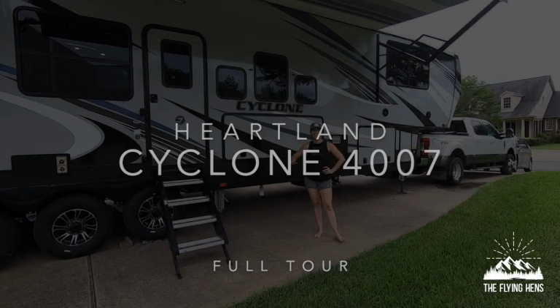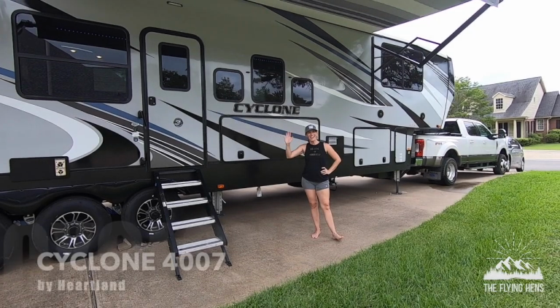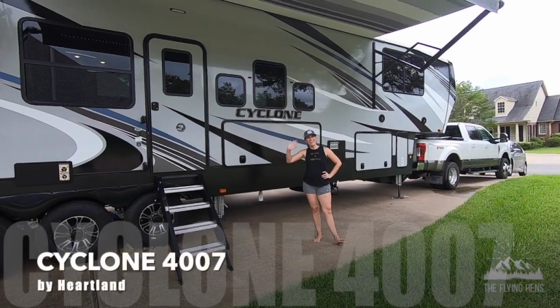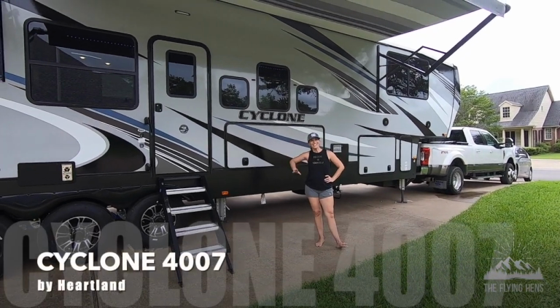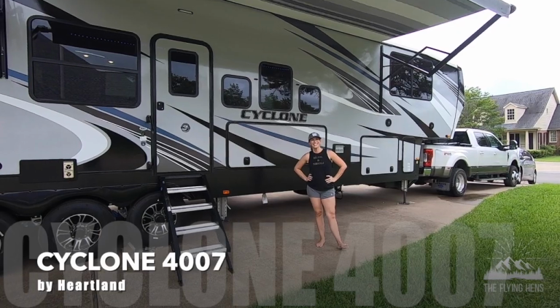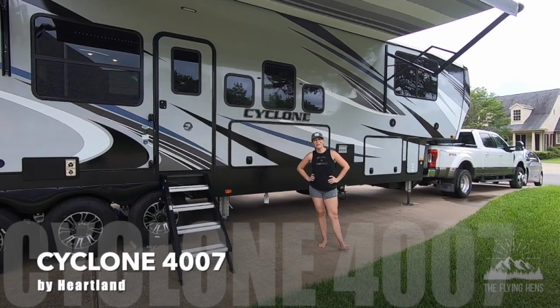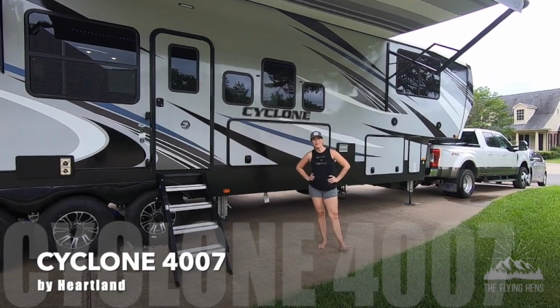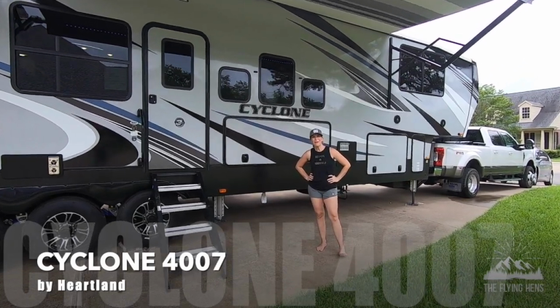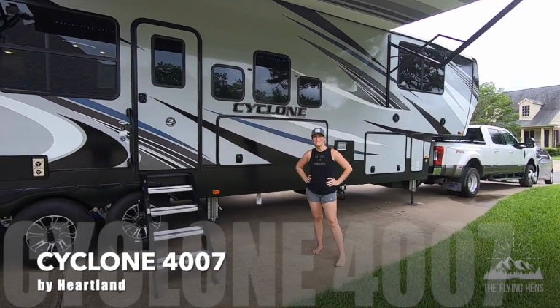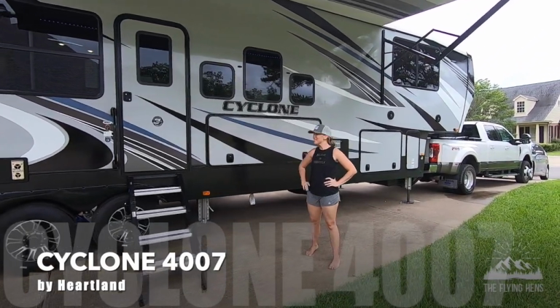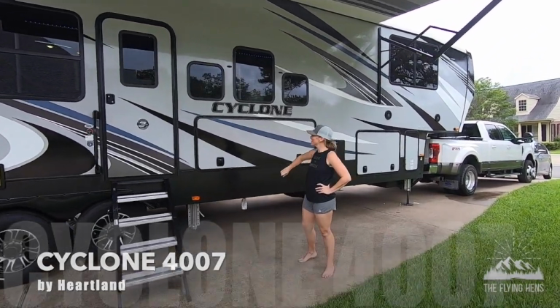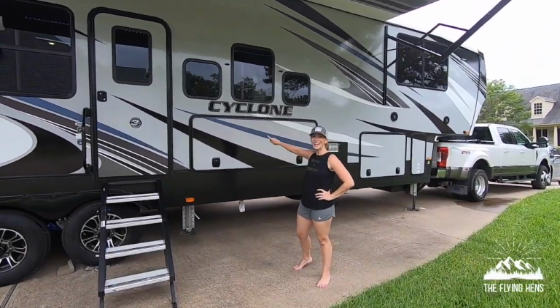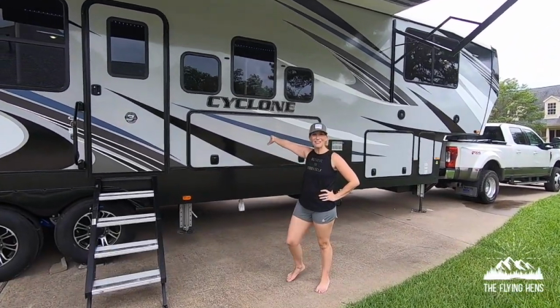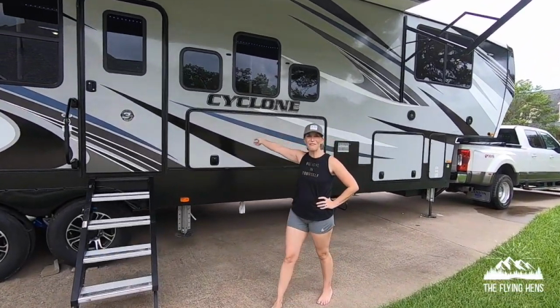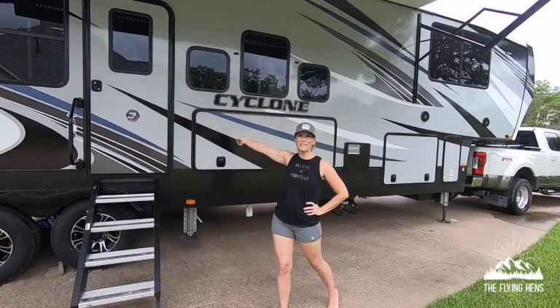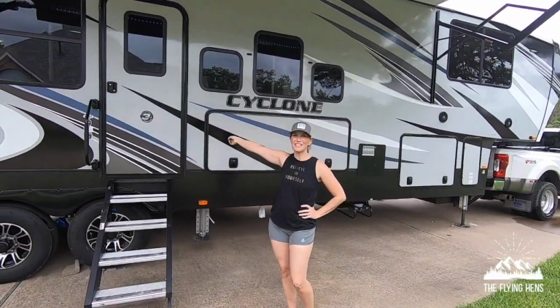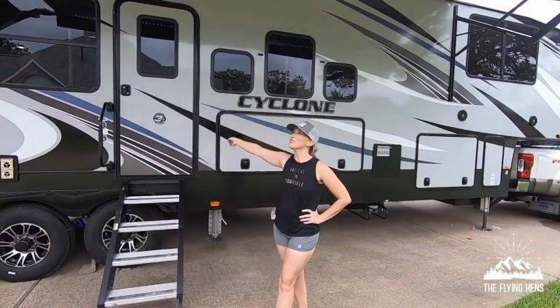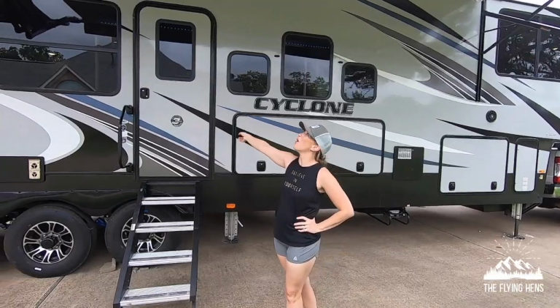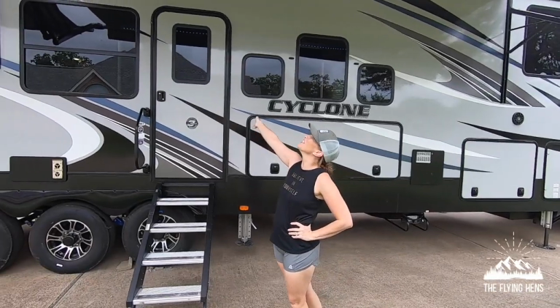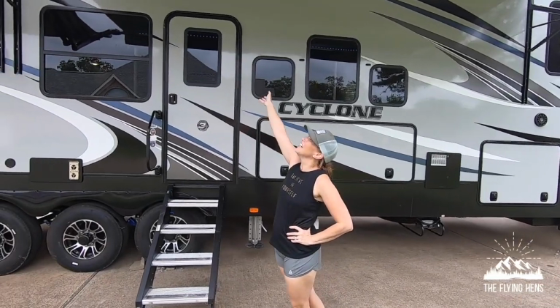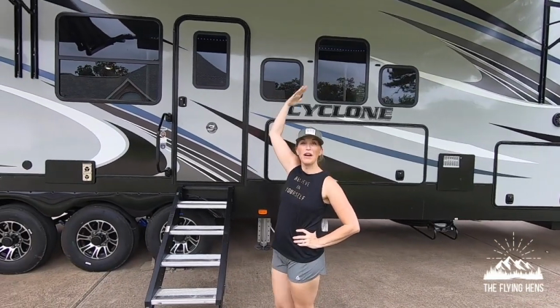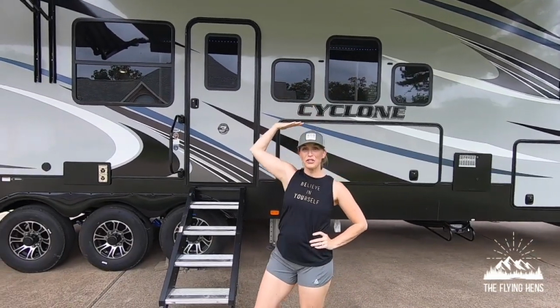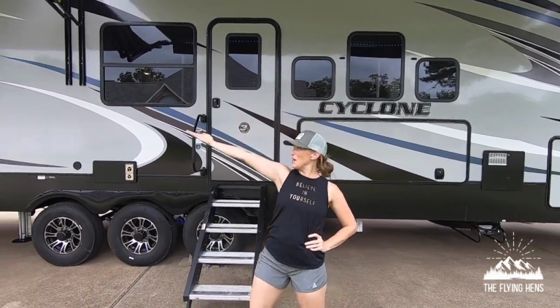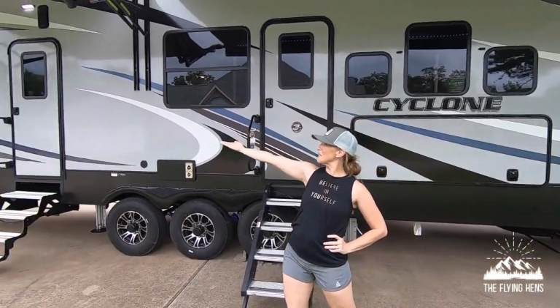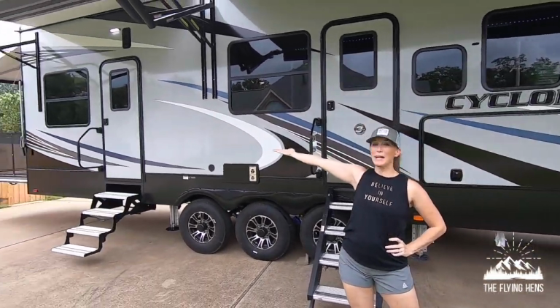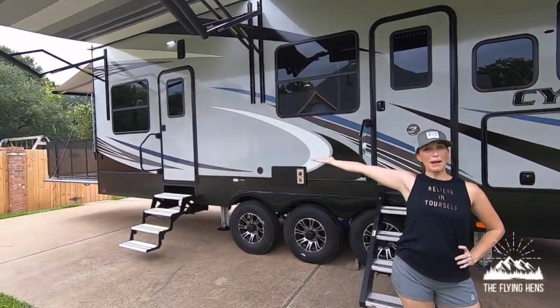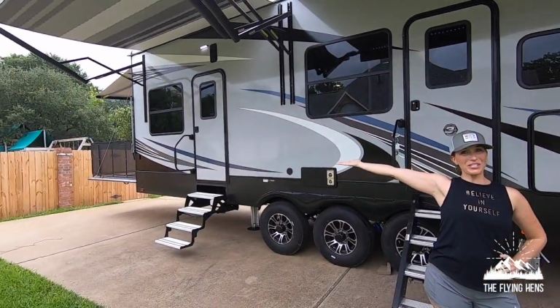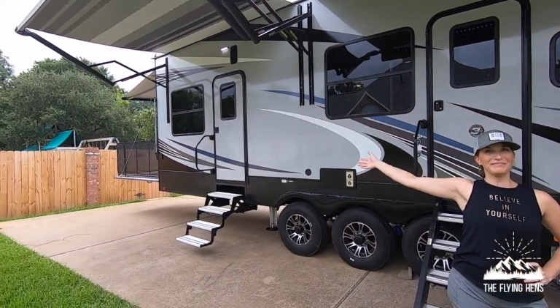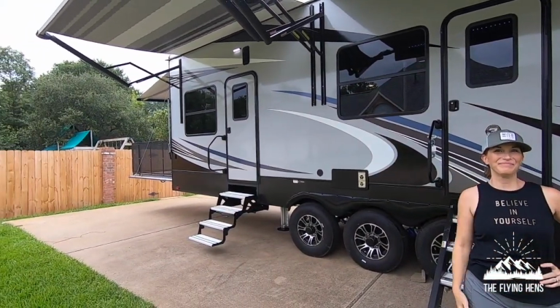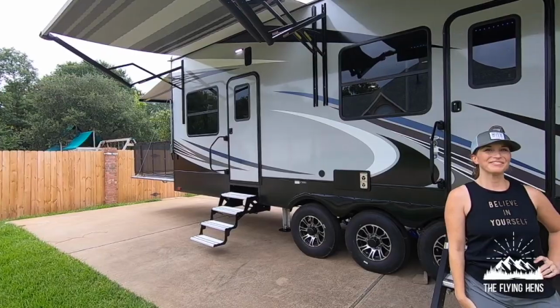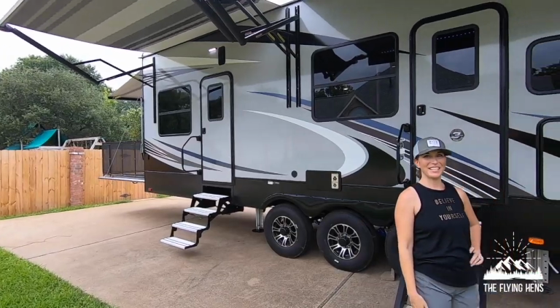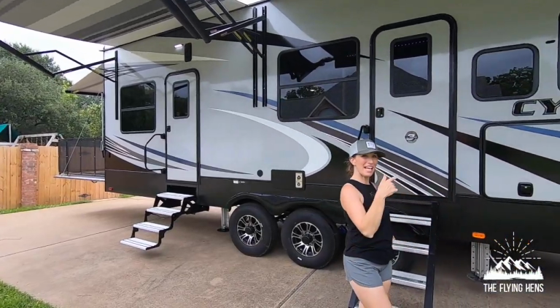Hey everyone! Welcome to our new home. This is the Cyclone 4007 Toy Hauler. We have two awnings here and a back porch. Come inside.